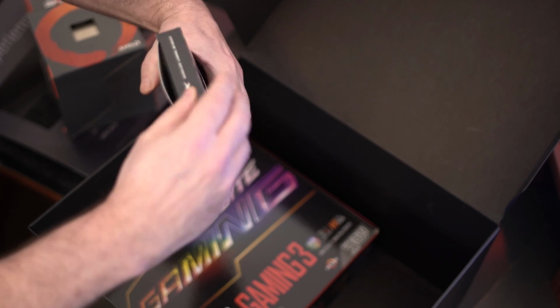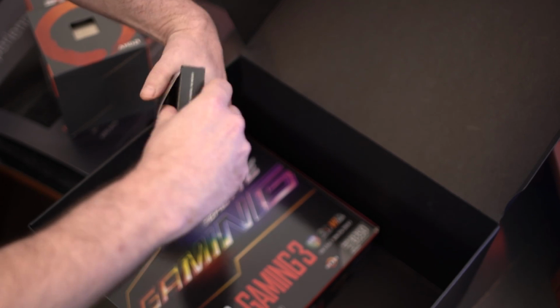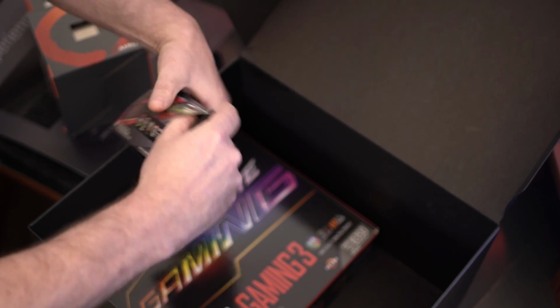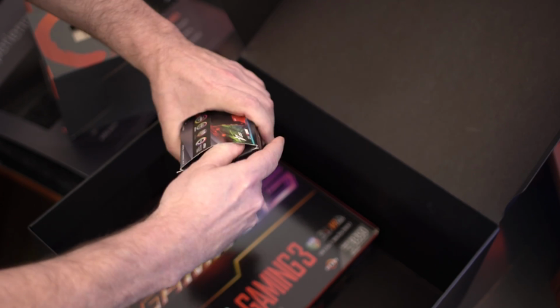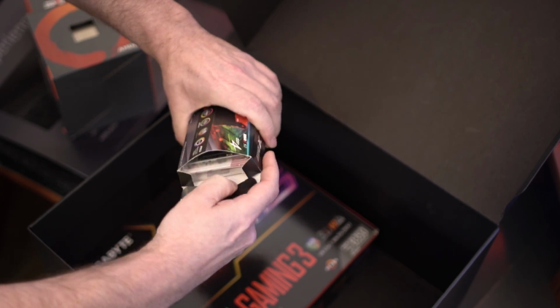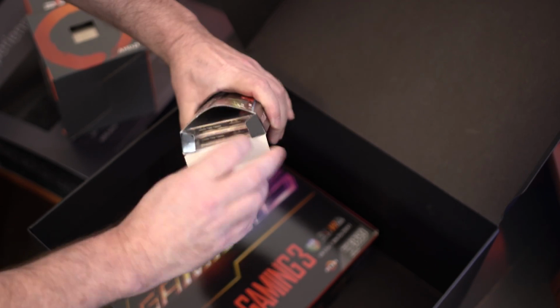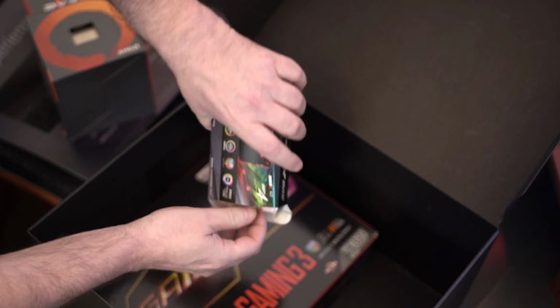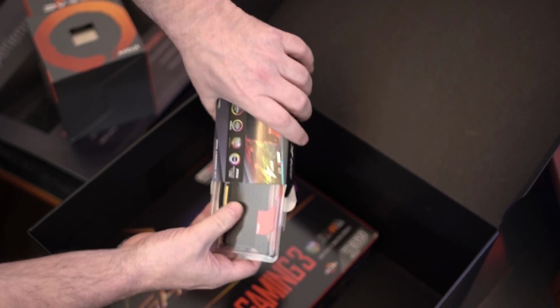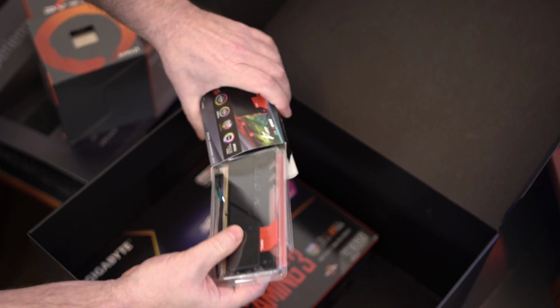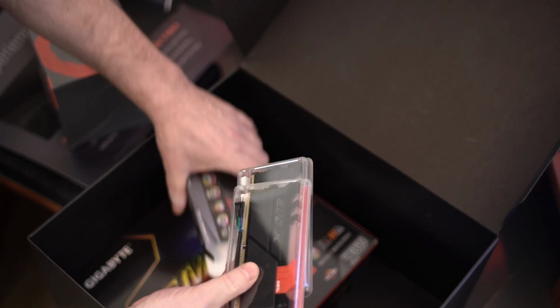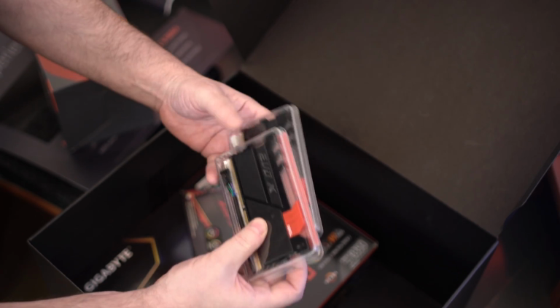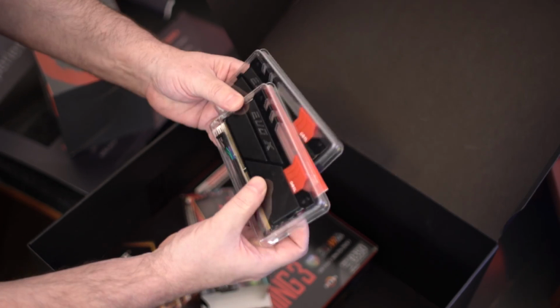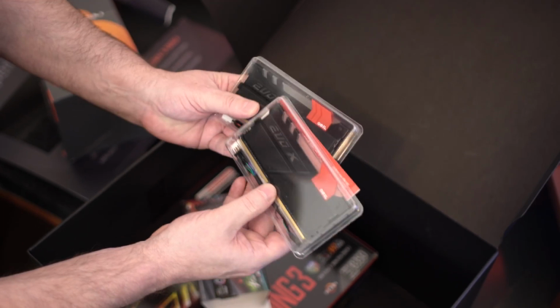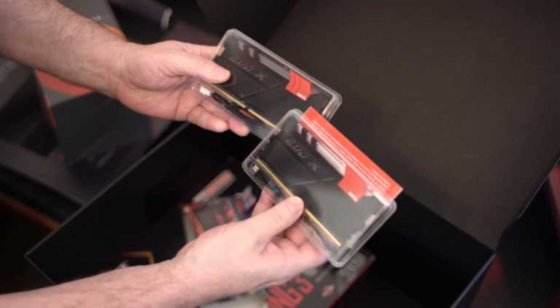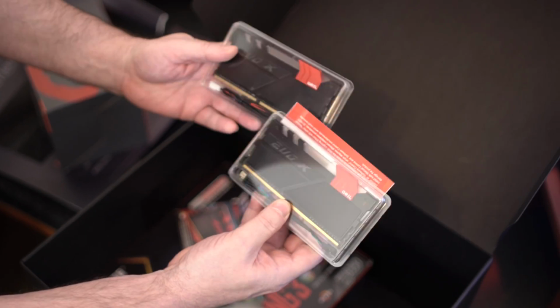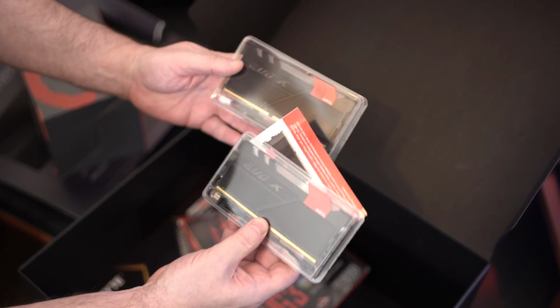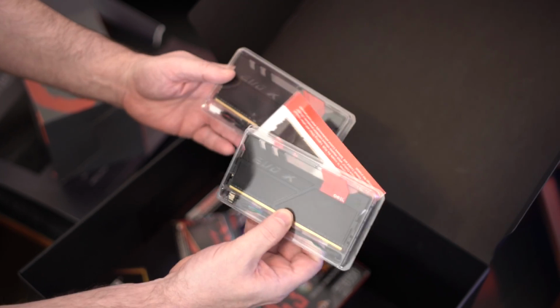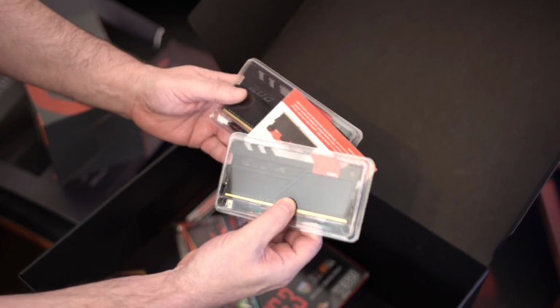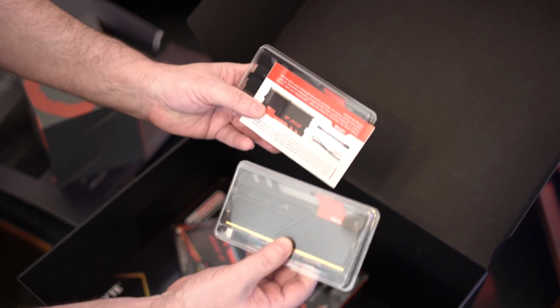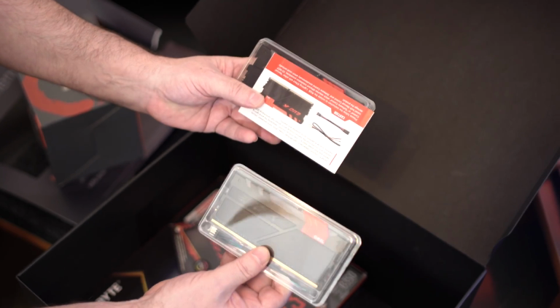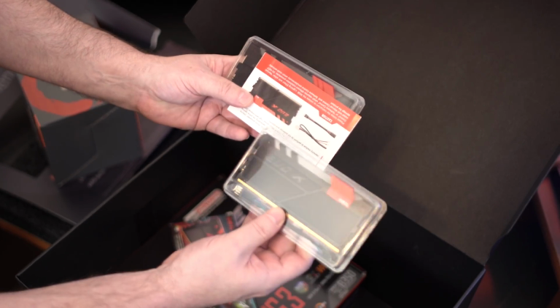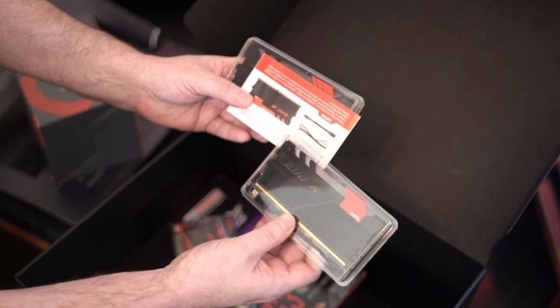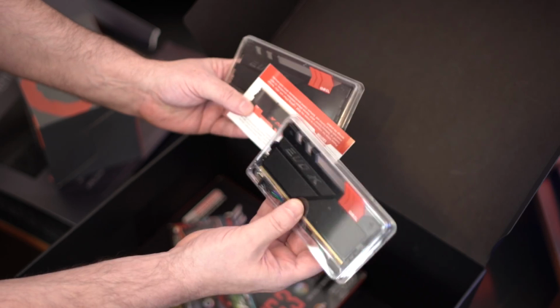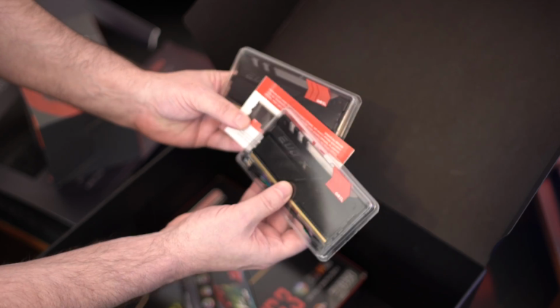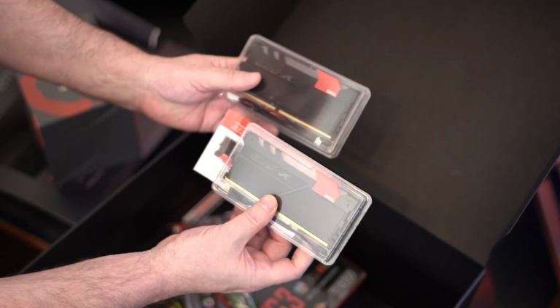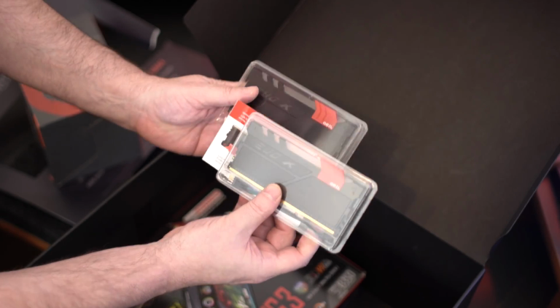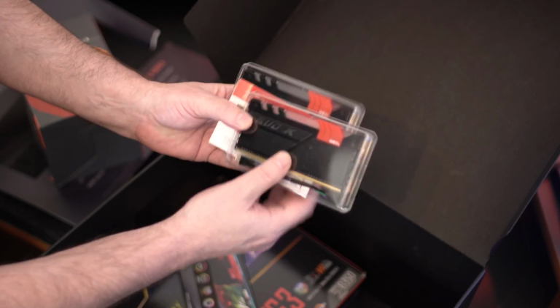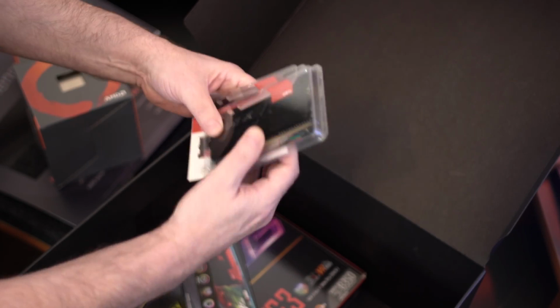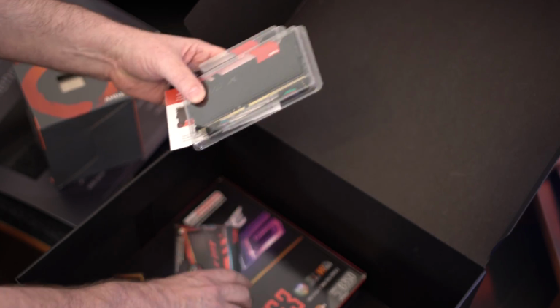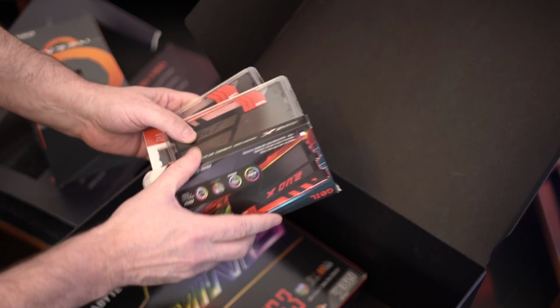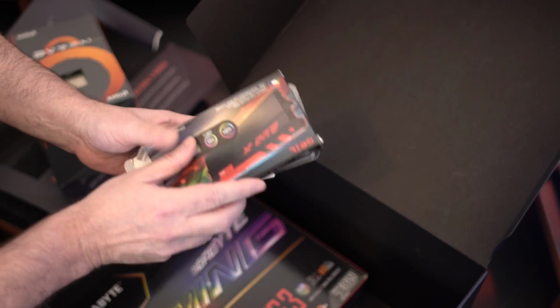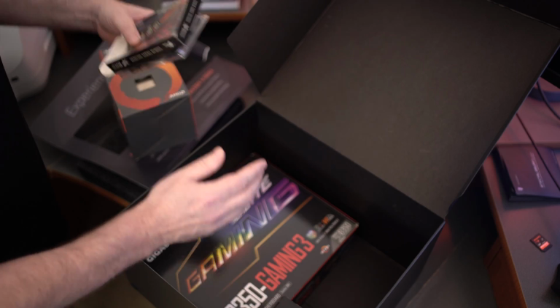Let's go ahead and take it out of the box — why not, since we're here. You guys can see it looks pretty nice. This stuff totally lights up RGB, so it's going to look cool with the motherboard — all that RGB stuff for those RGB lovers out there.